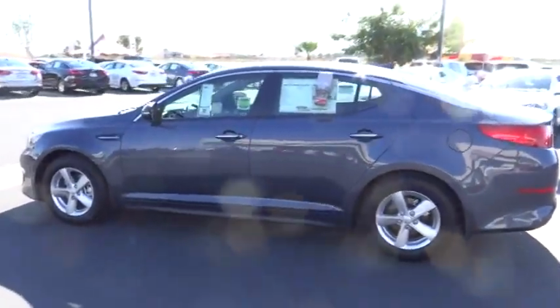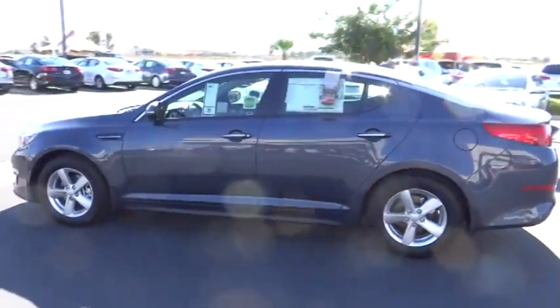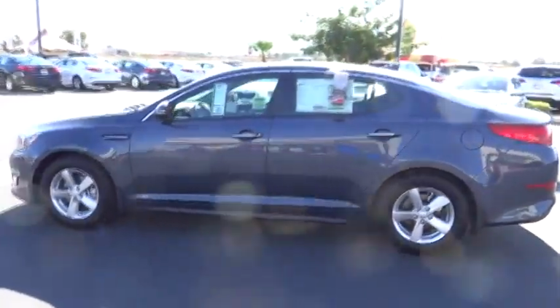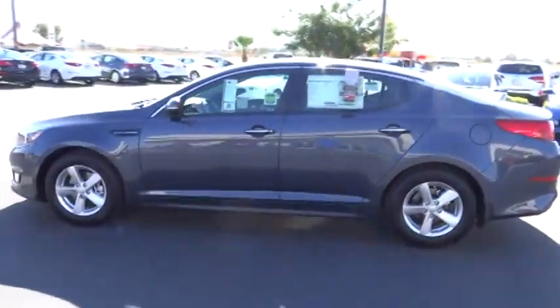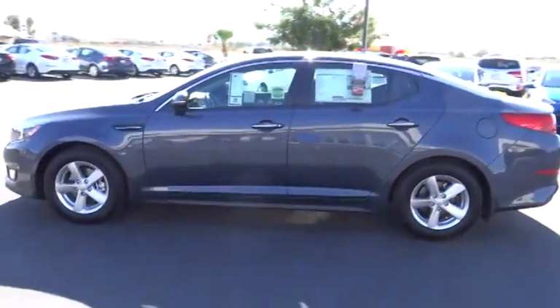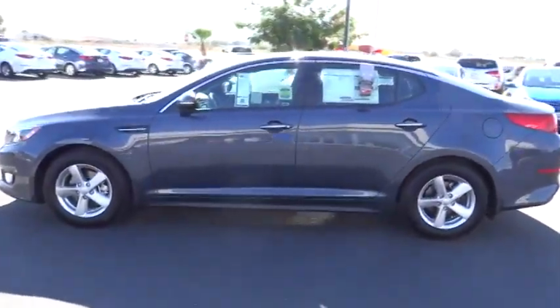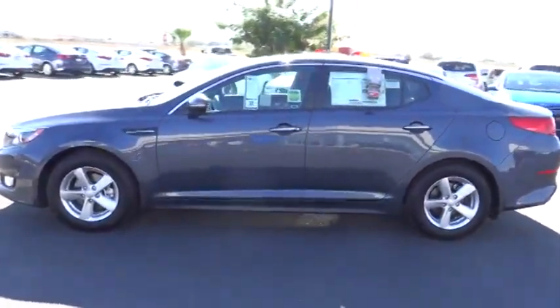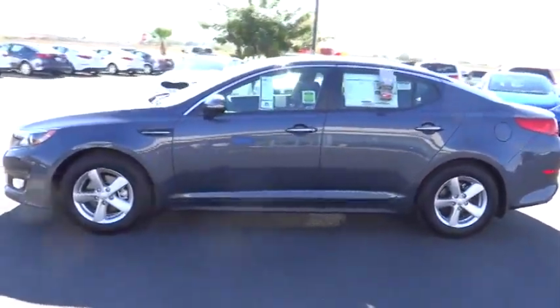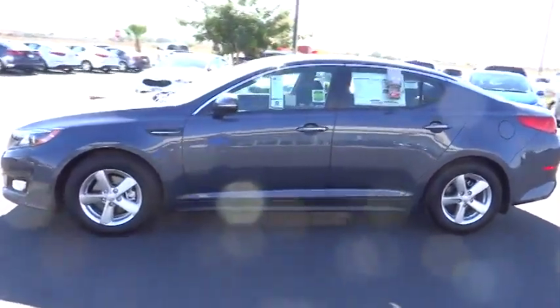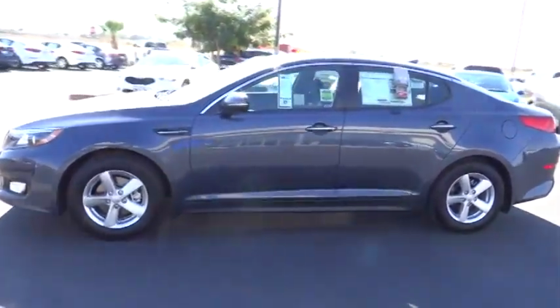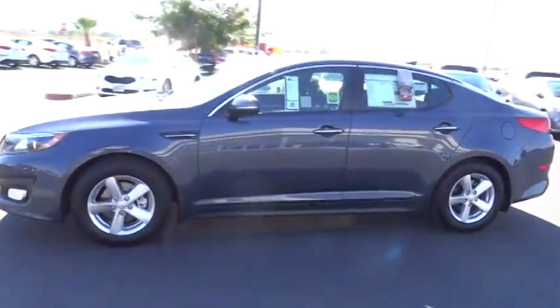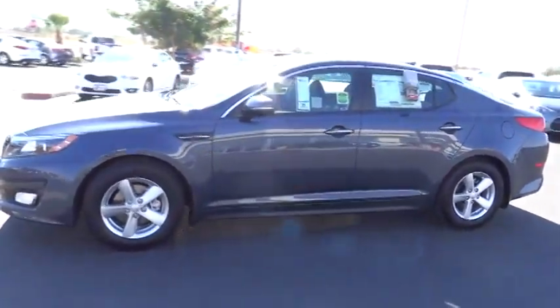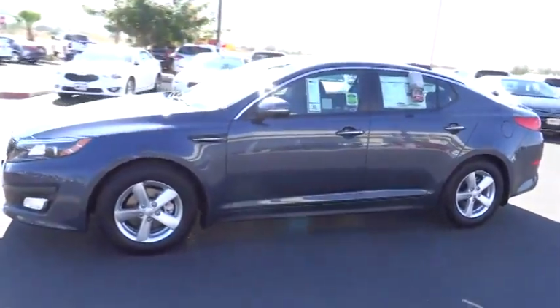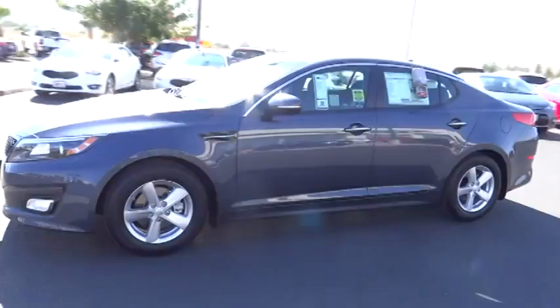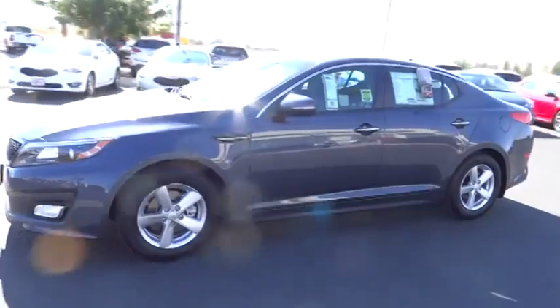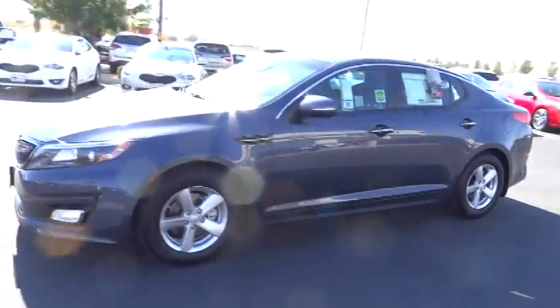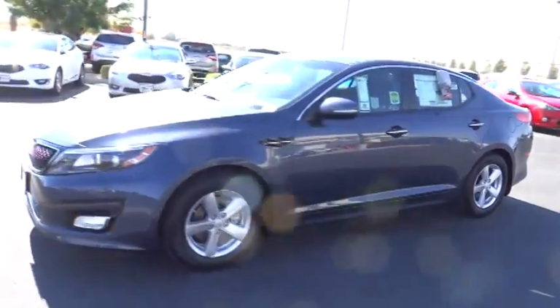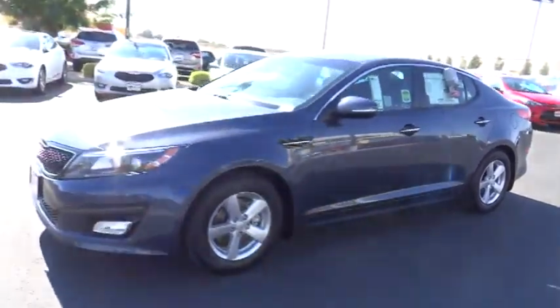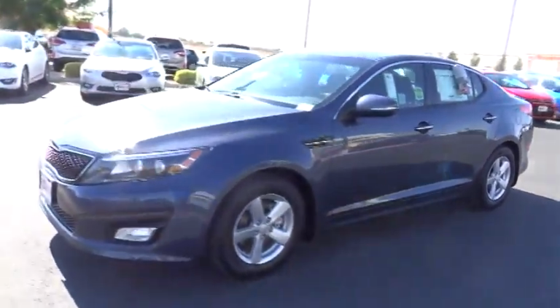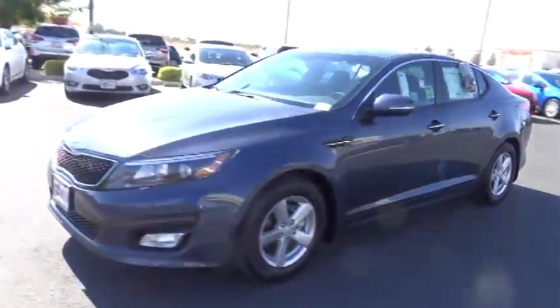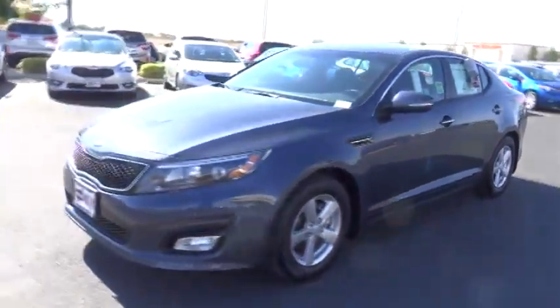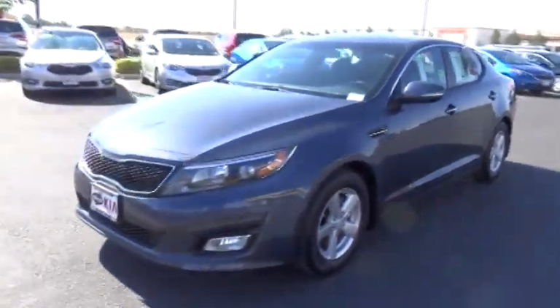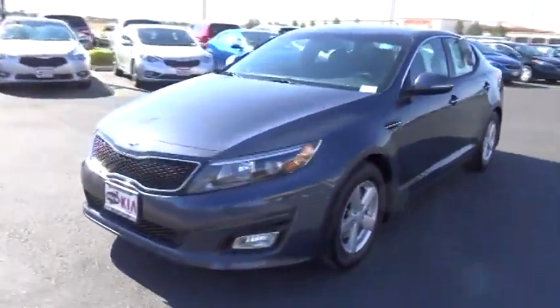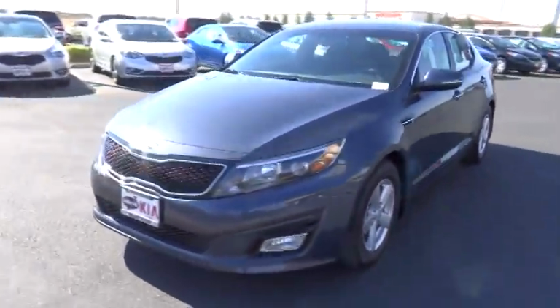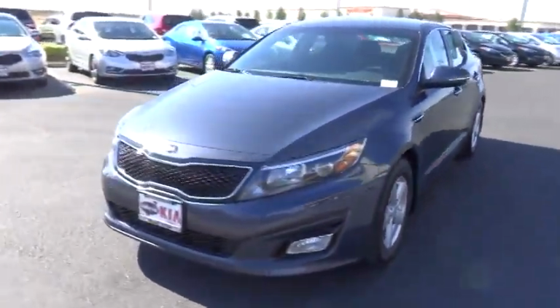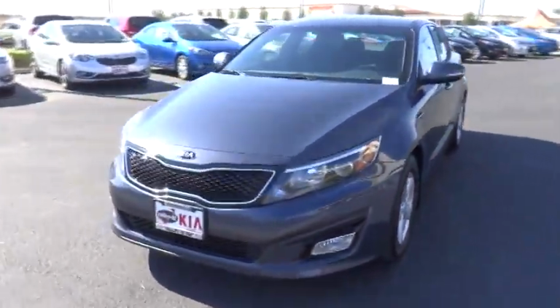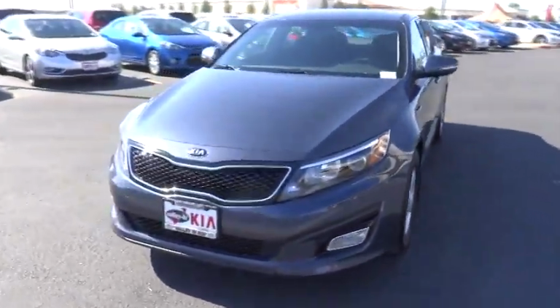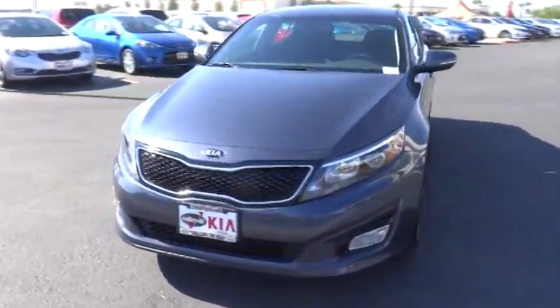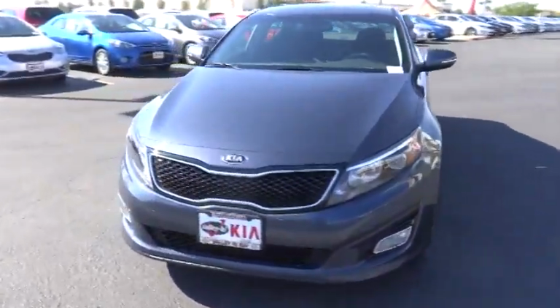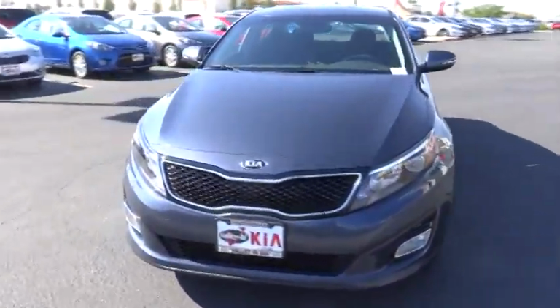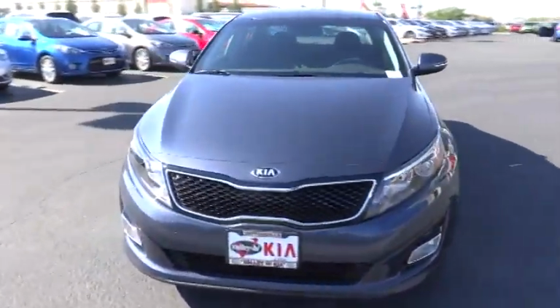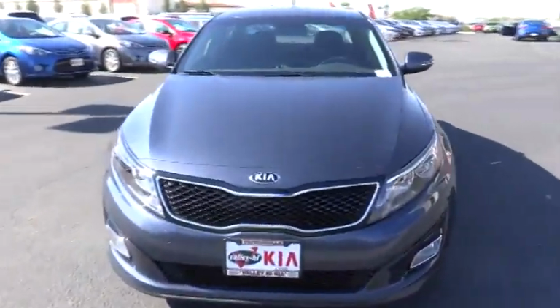Its smooth-flowing lines speak of grace and style and offer a strong hint of European luxury, and it is priced below $25,000.